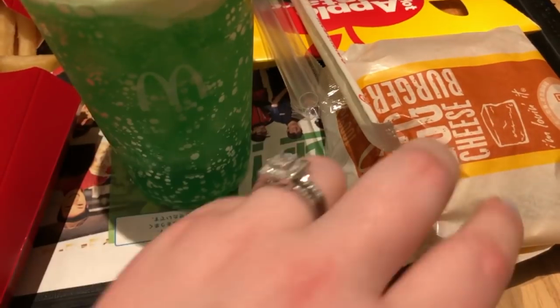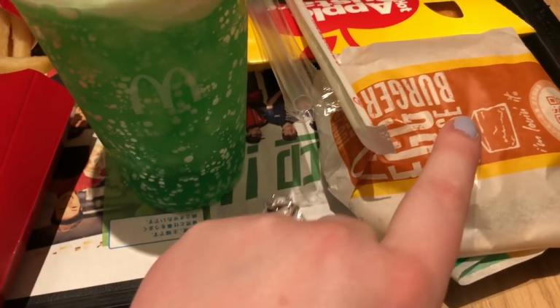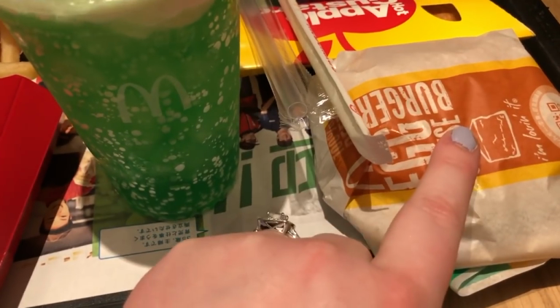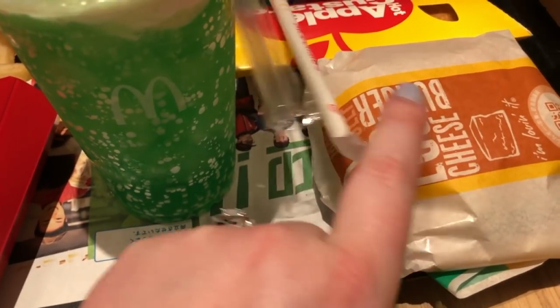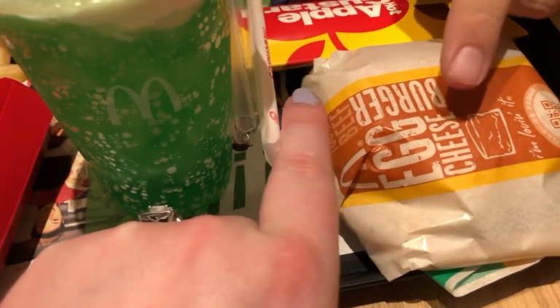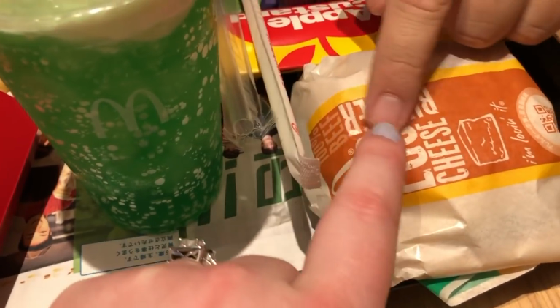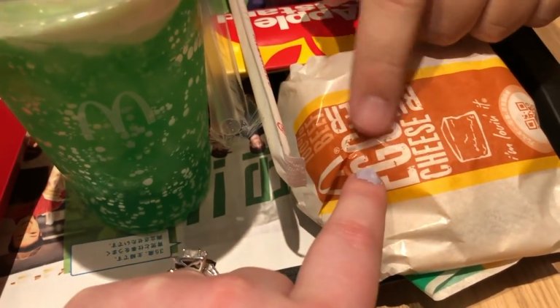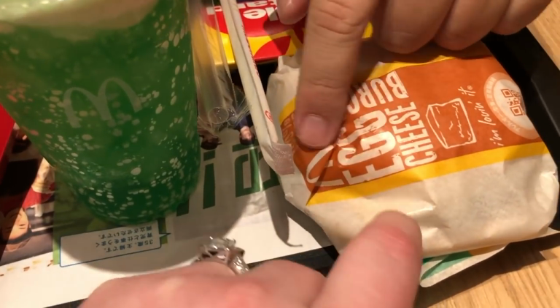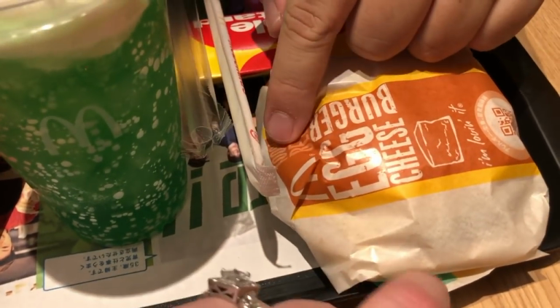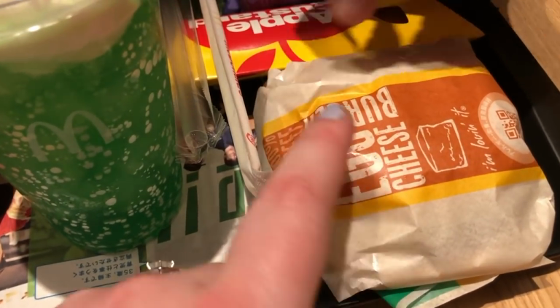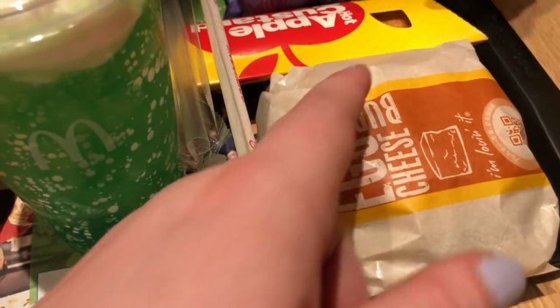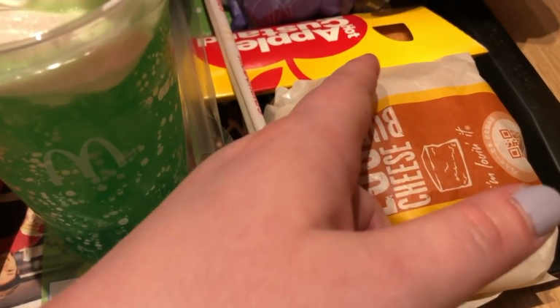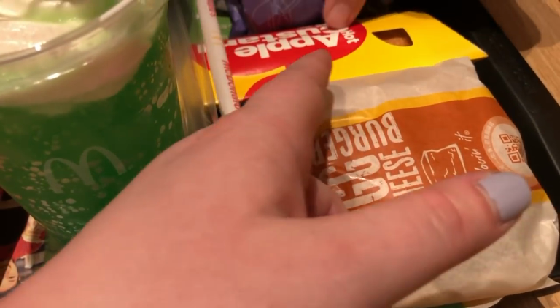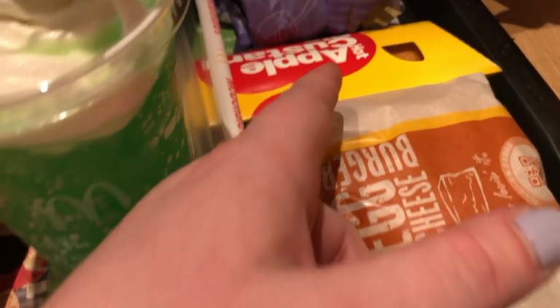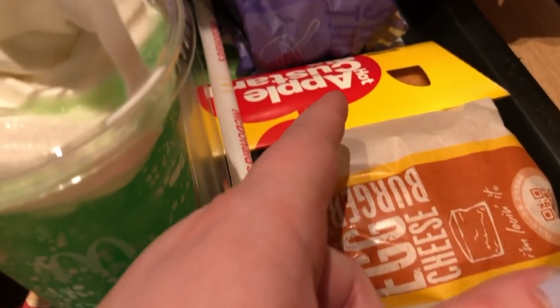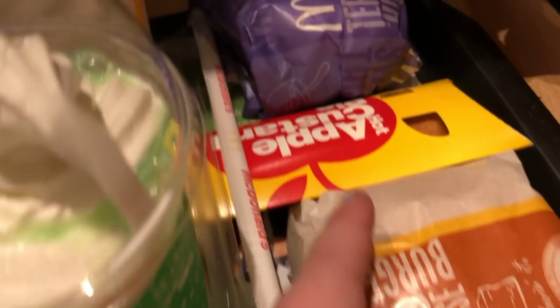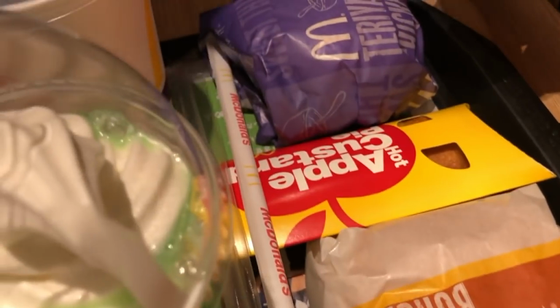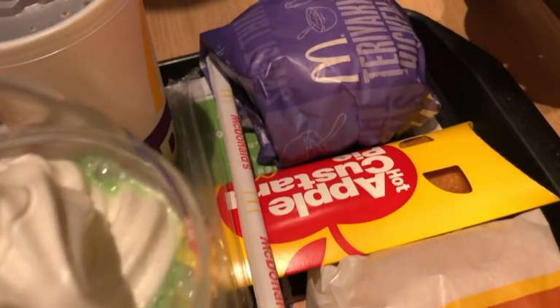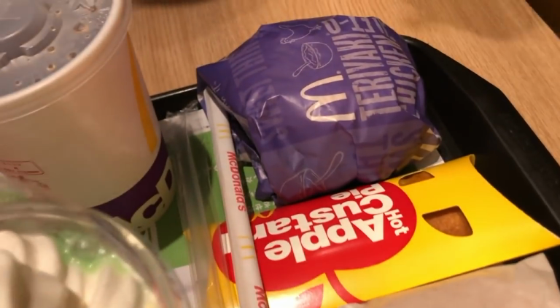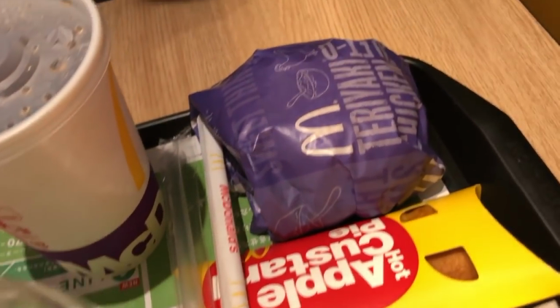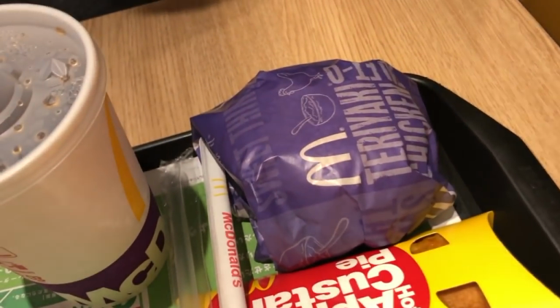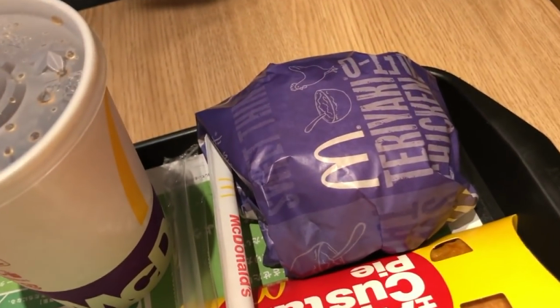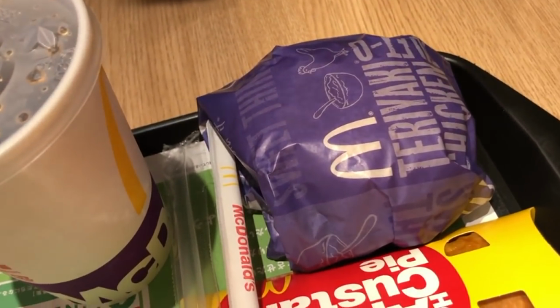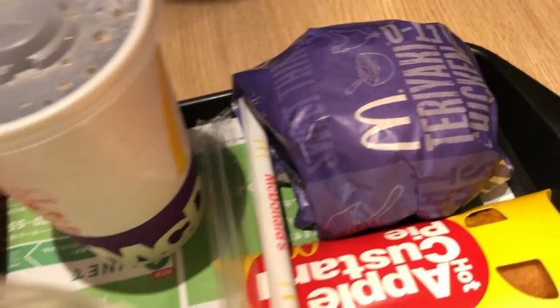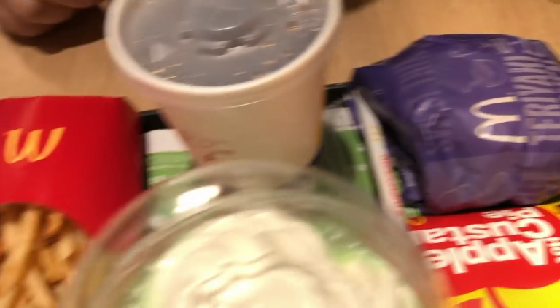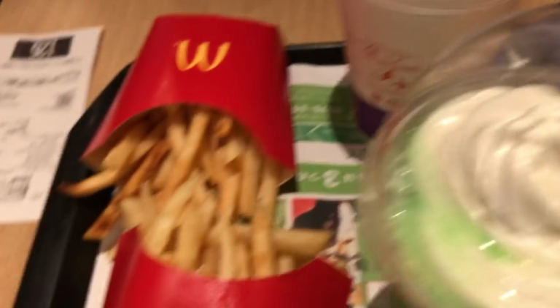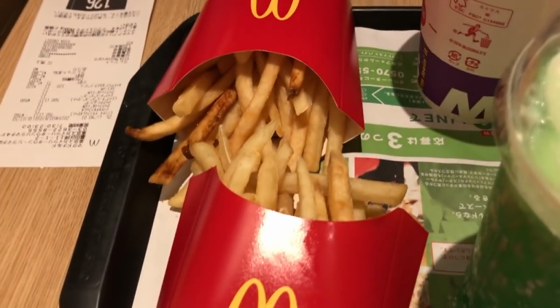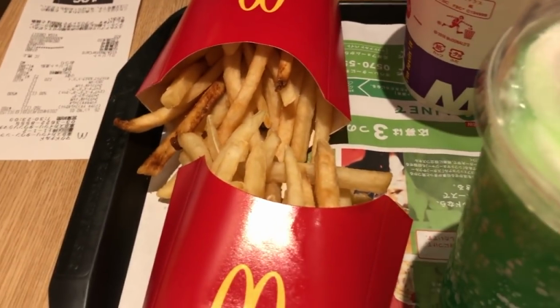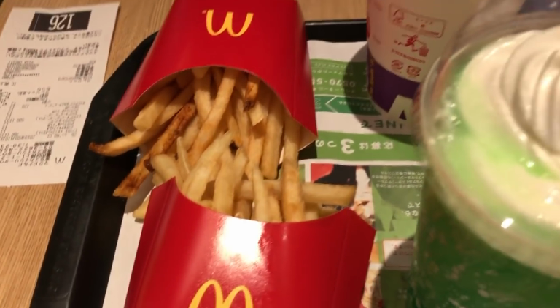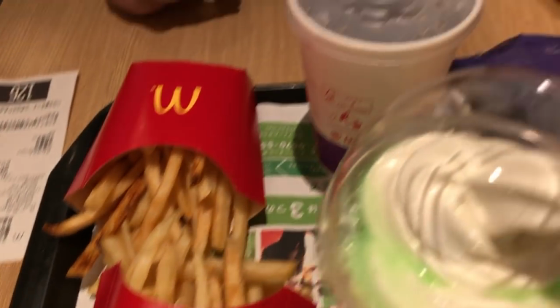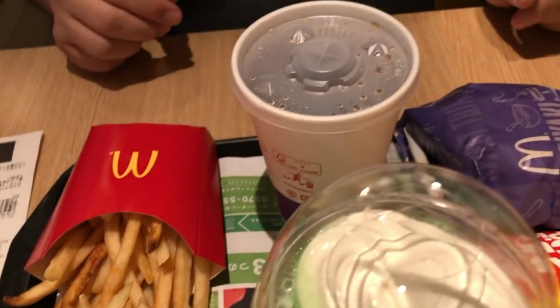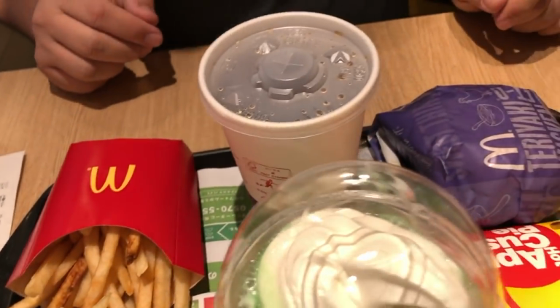Okay so what did you get? An egg cheeseburger. I got an apple and custard pie, a teriyaki chicken burger, and then of course fries and Coke.